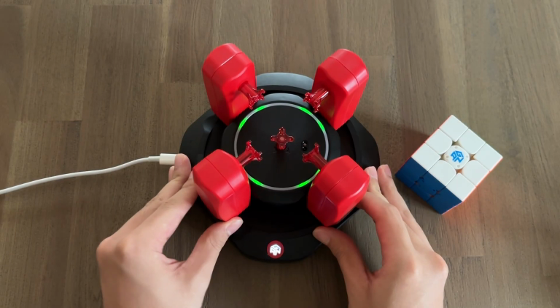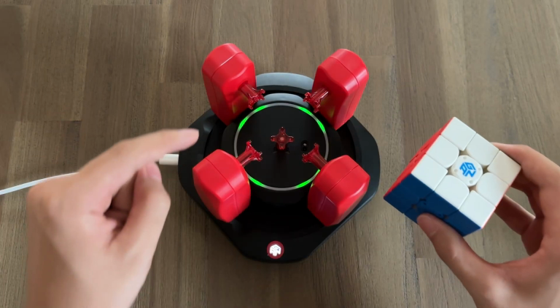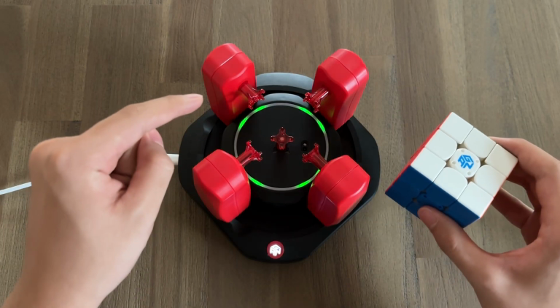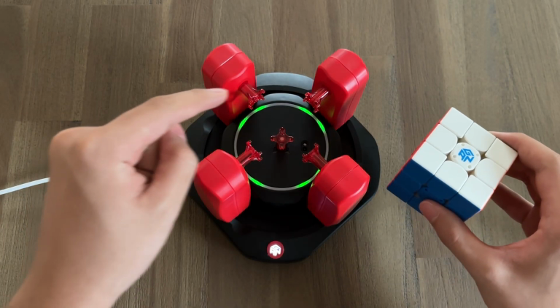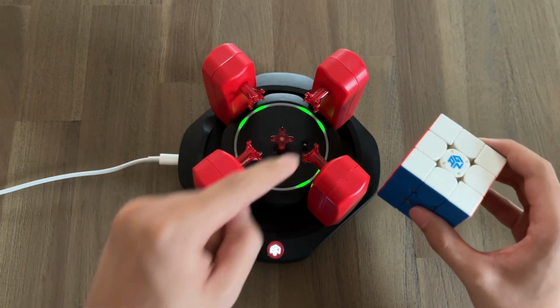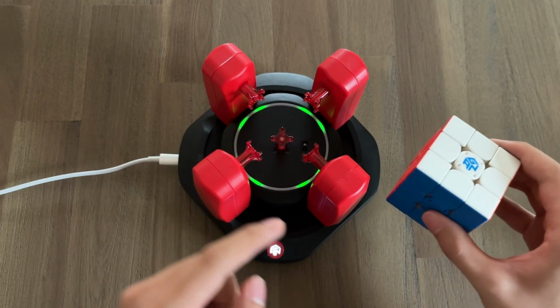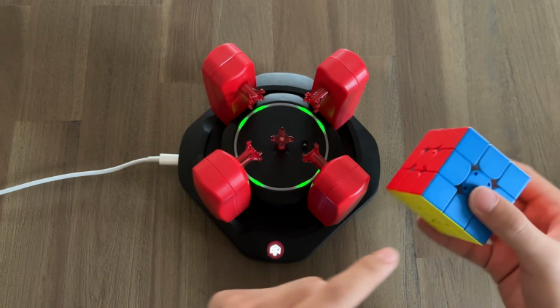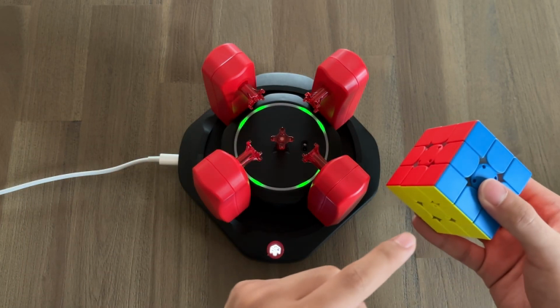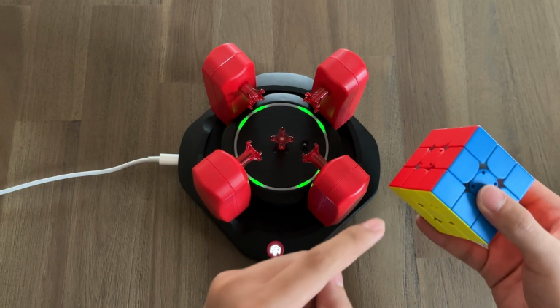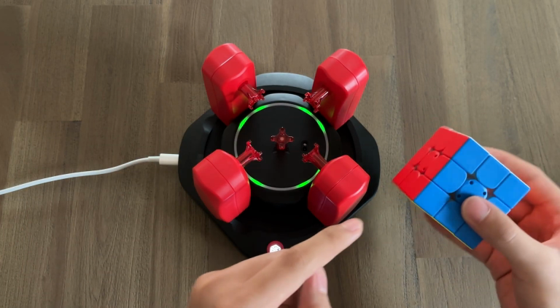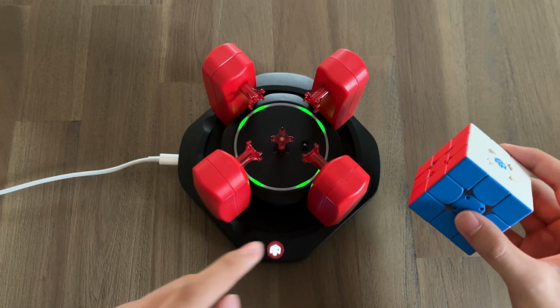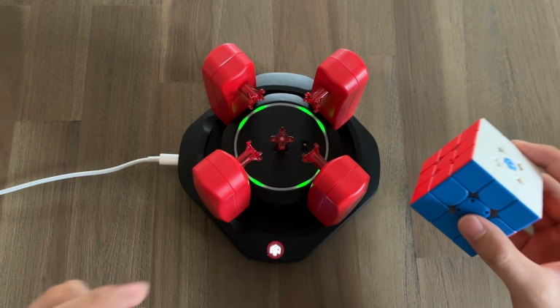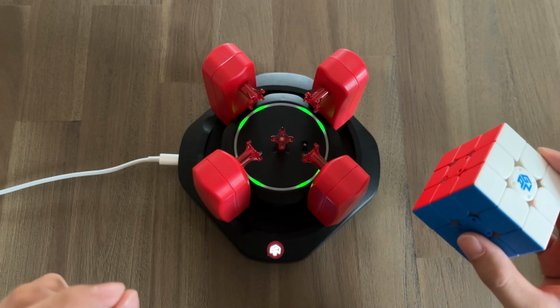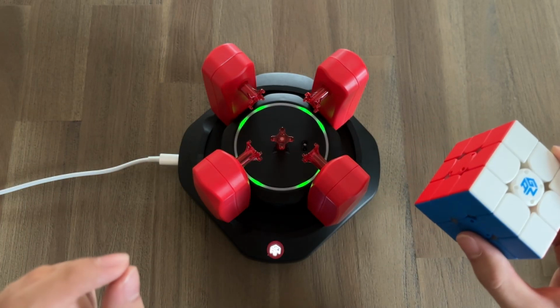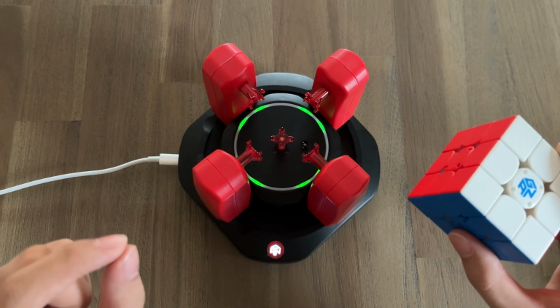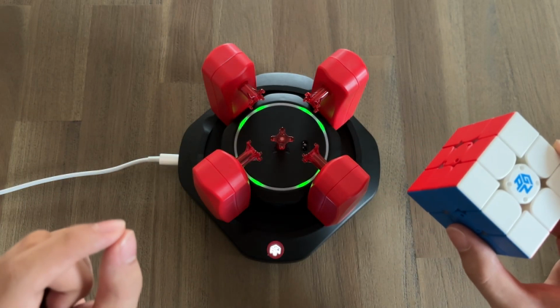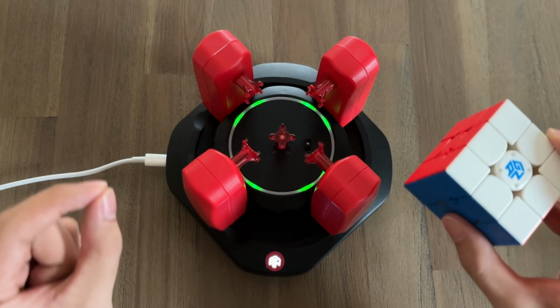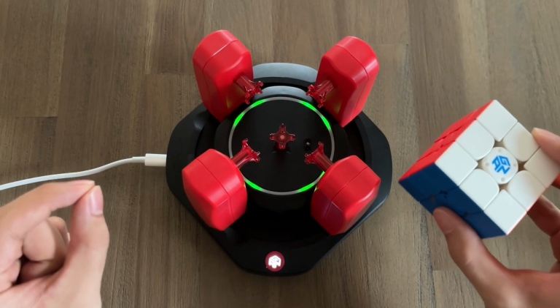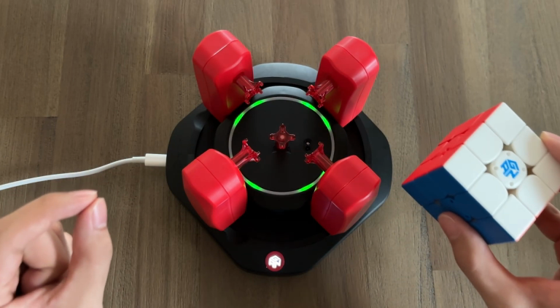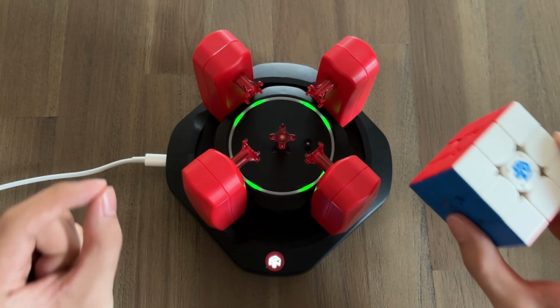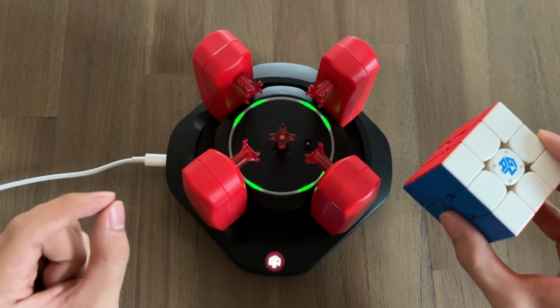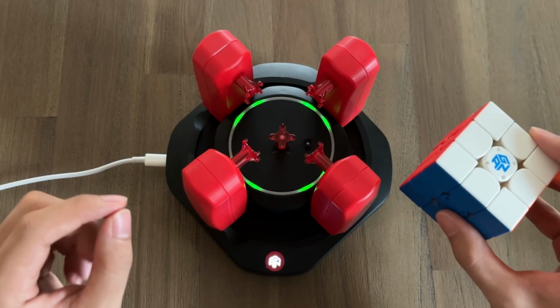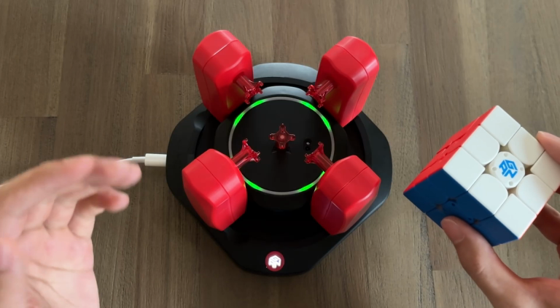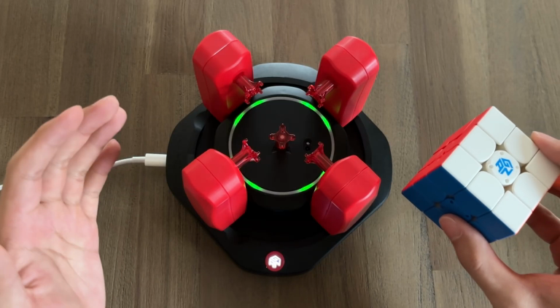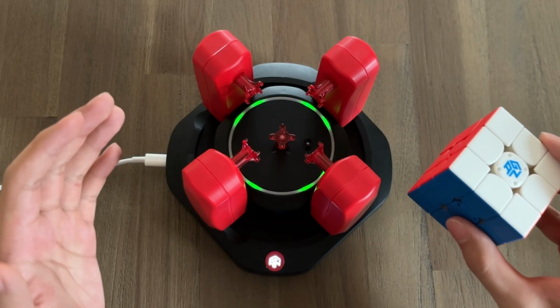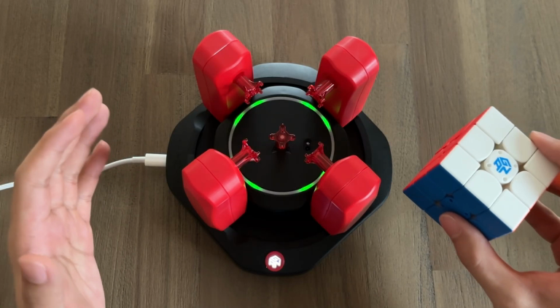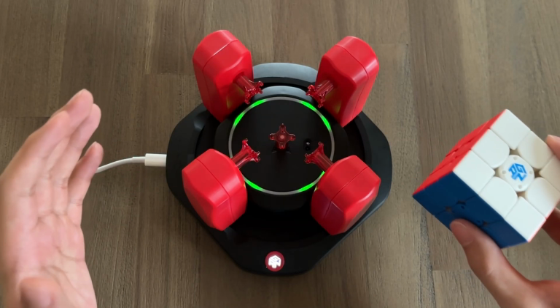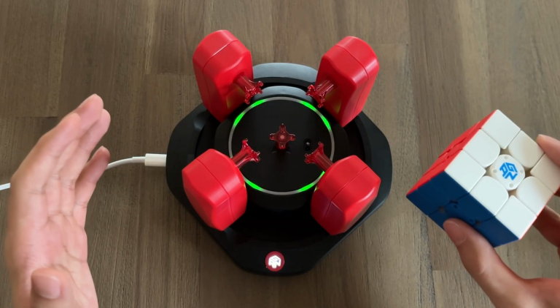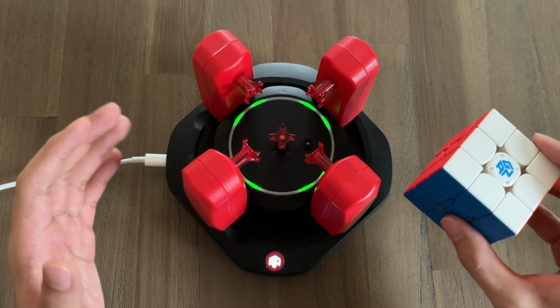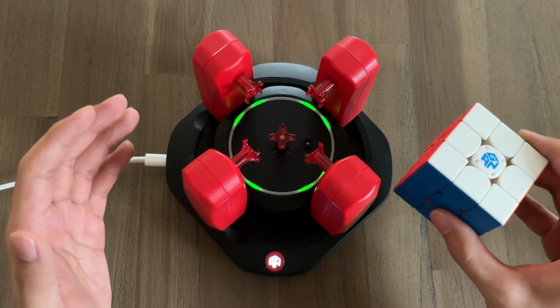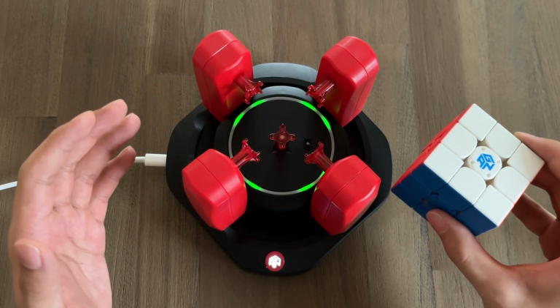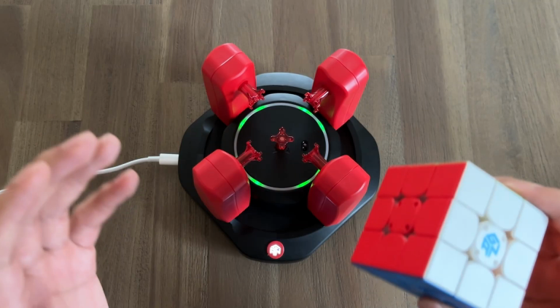The robot has a total of five claws that latch onto five sides of your cube, each calibrated to deliver hyper-precise and fast movements that turn aside exactly the number of times it needs to.